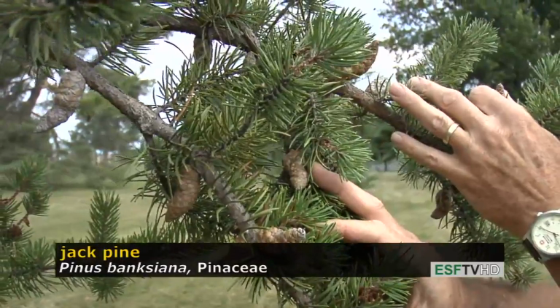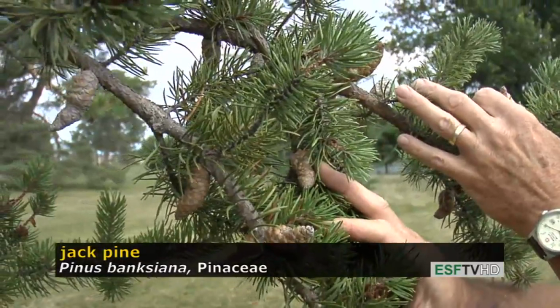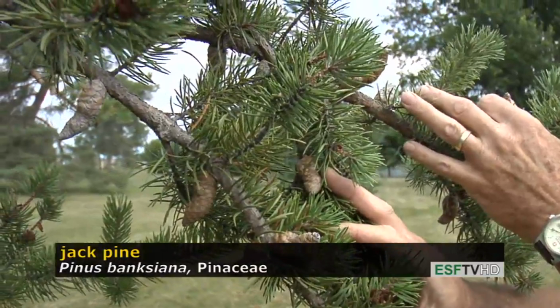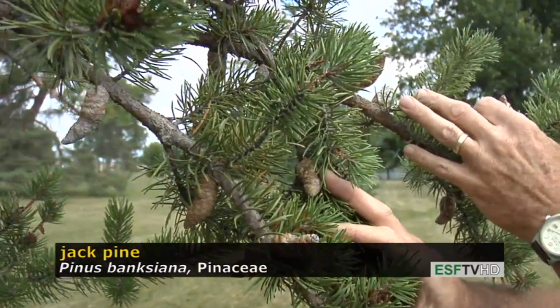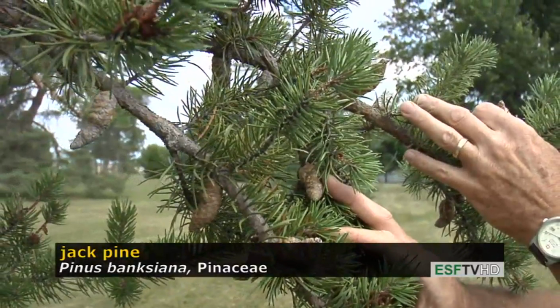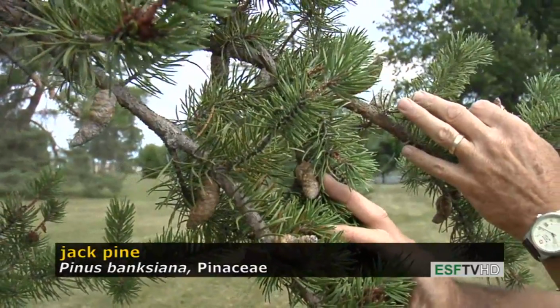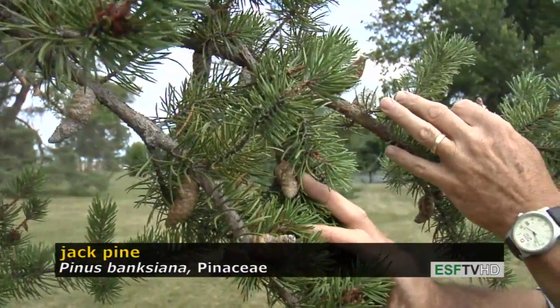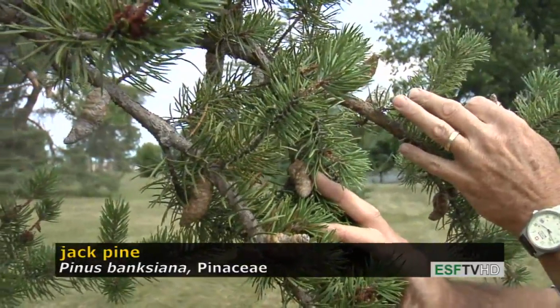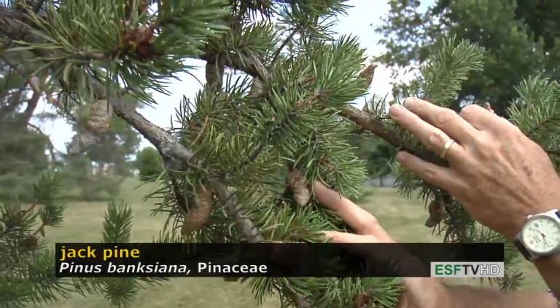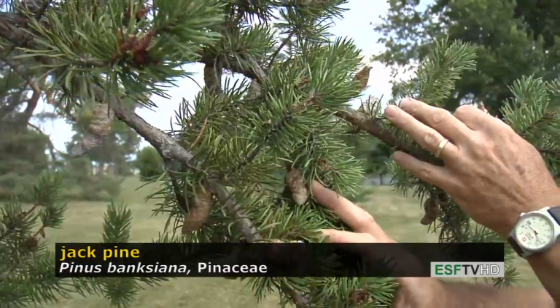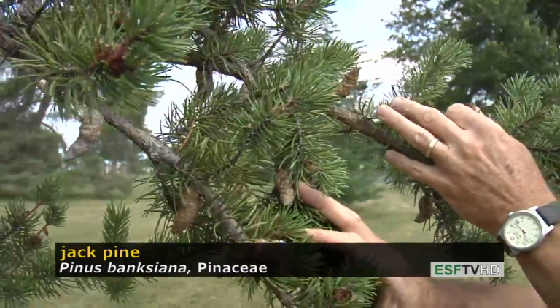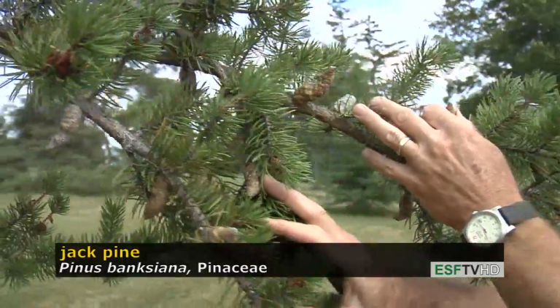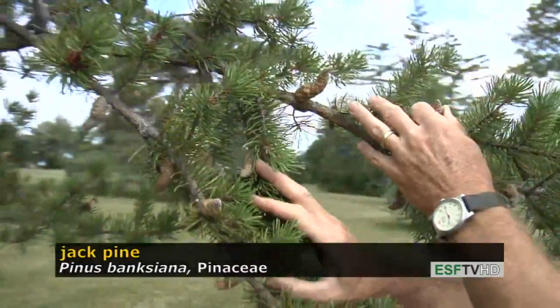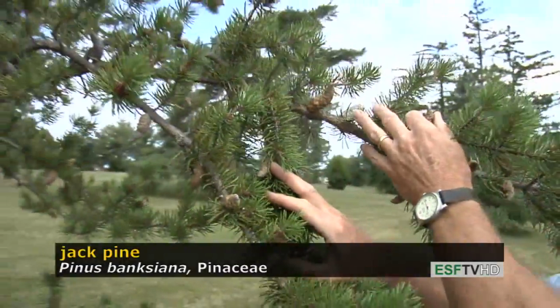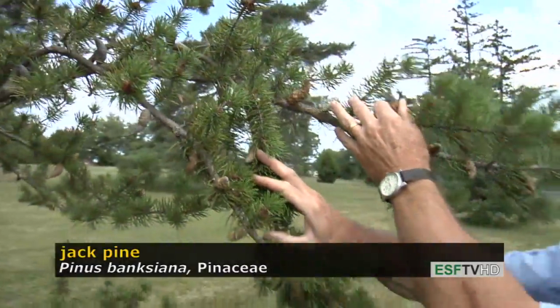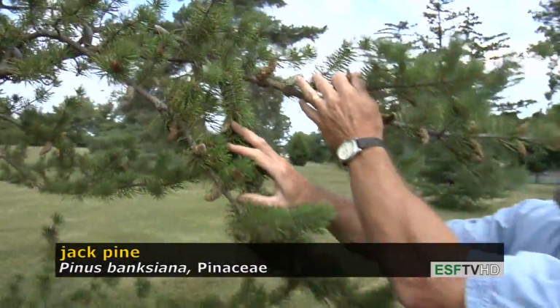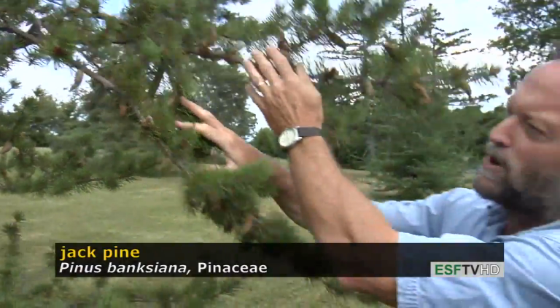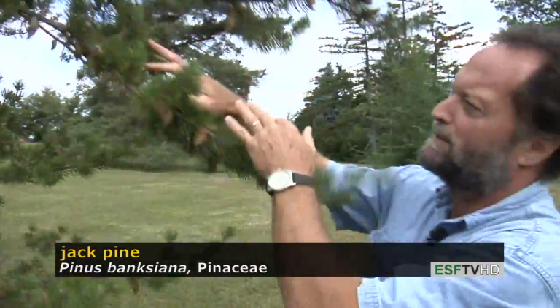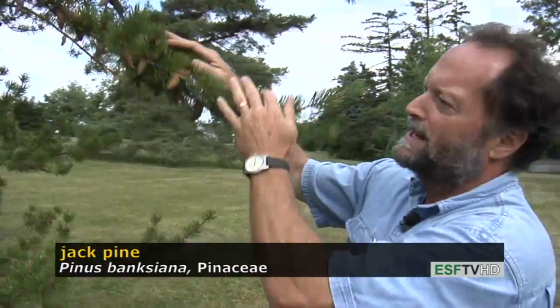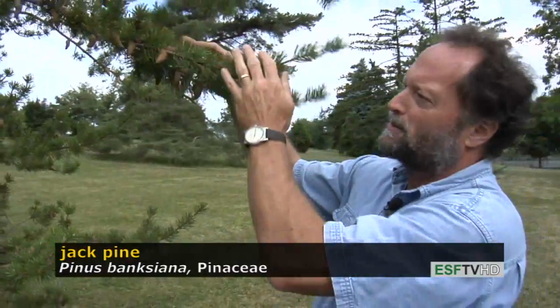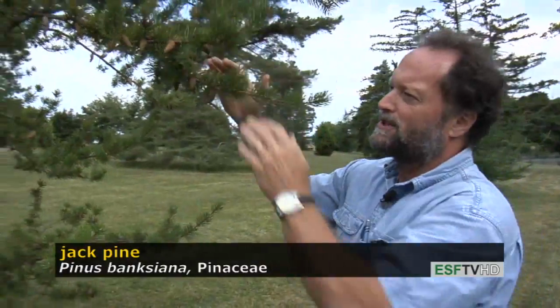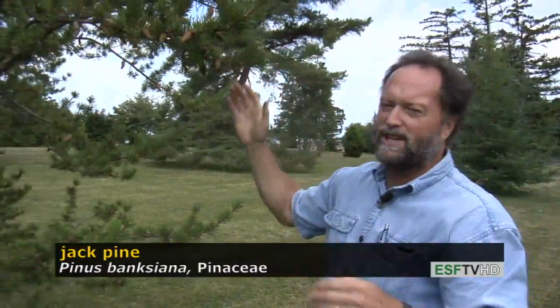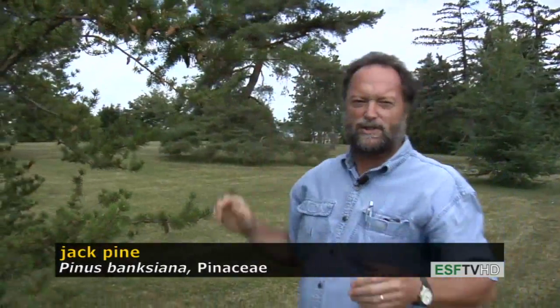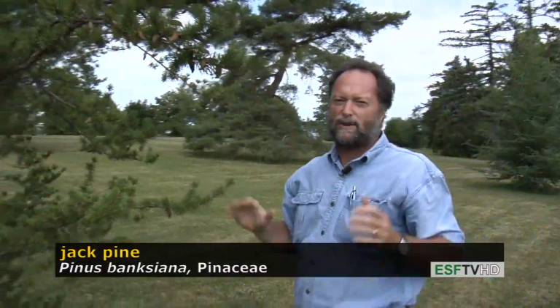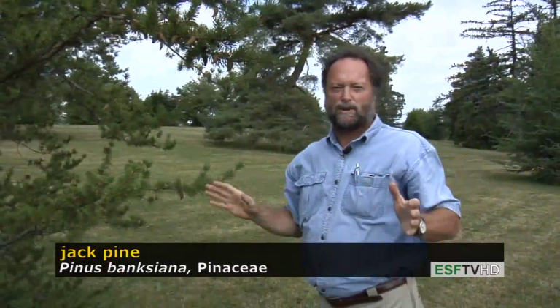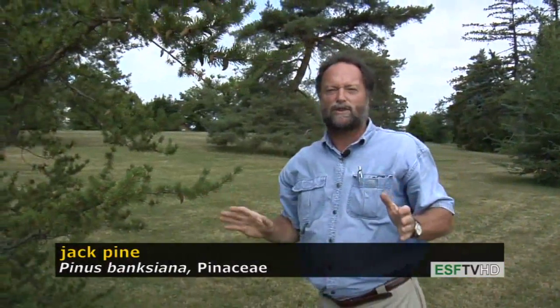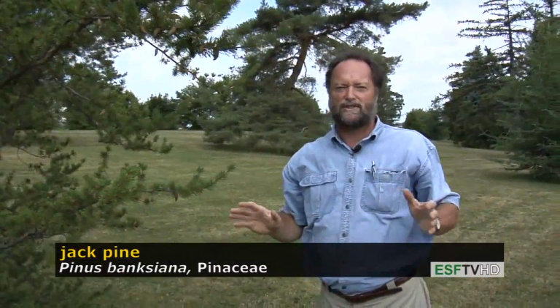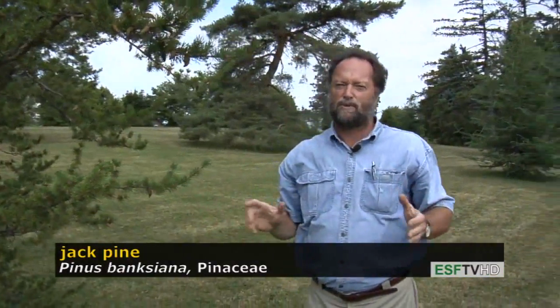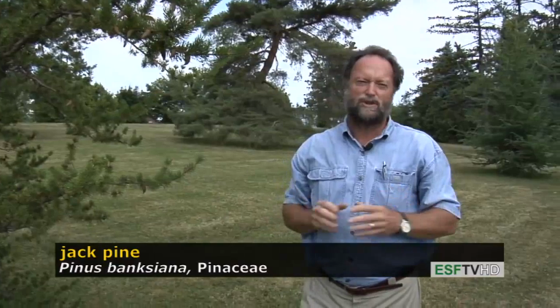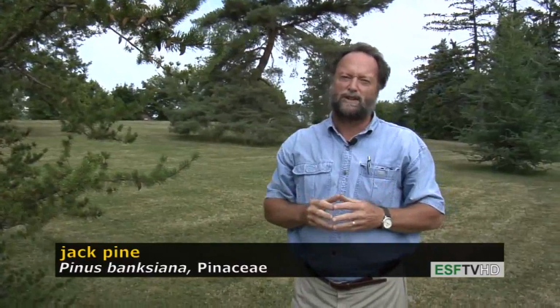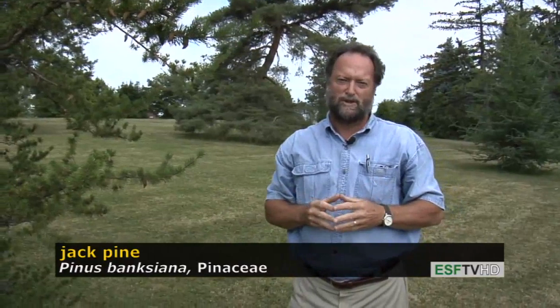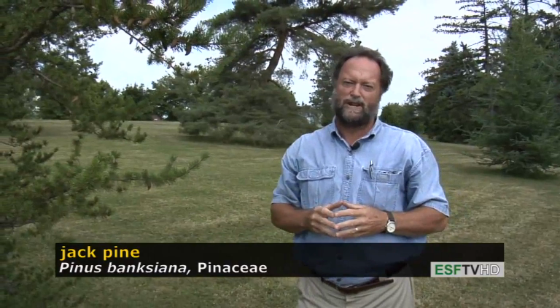This is one of the most fire-adapted species in North America. After fire, the cones open up, dispersing their seeds into a very burnt-over landscape where the trees readily regenerate.